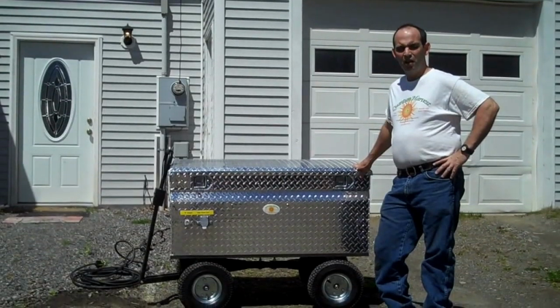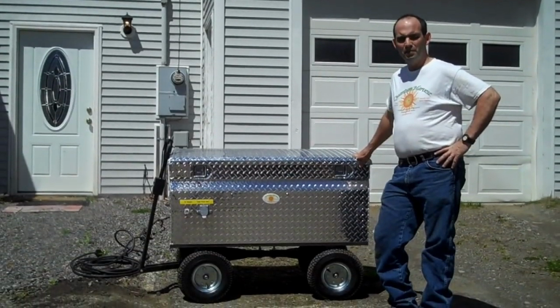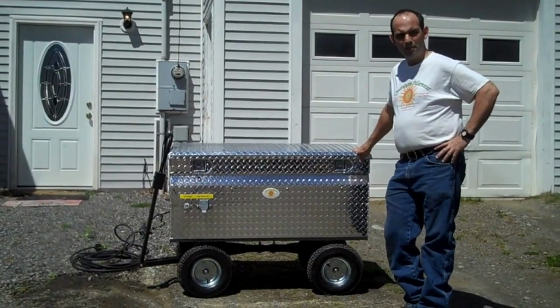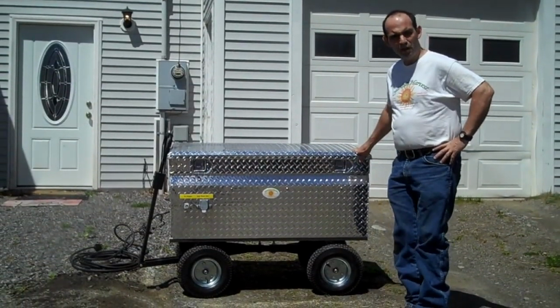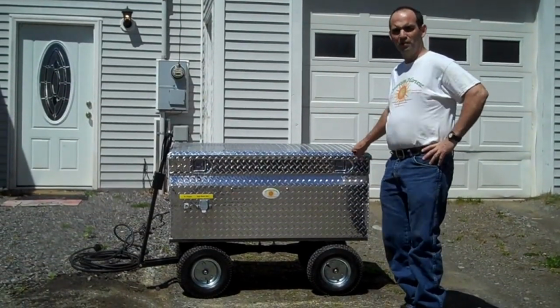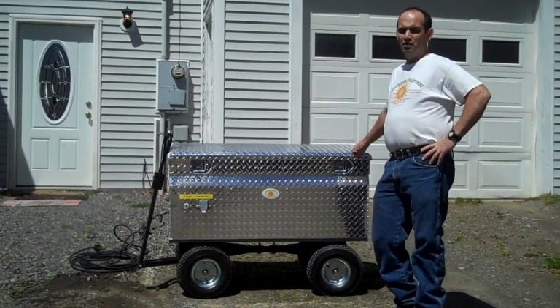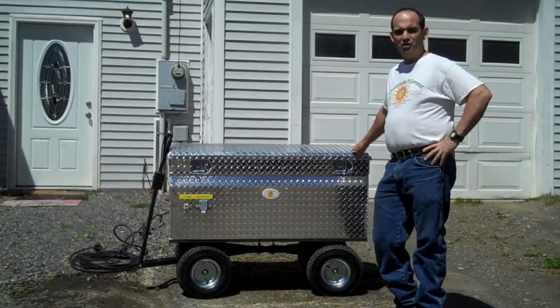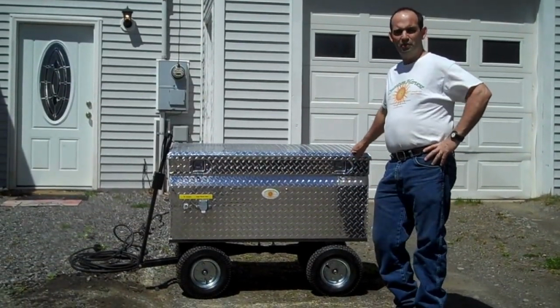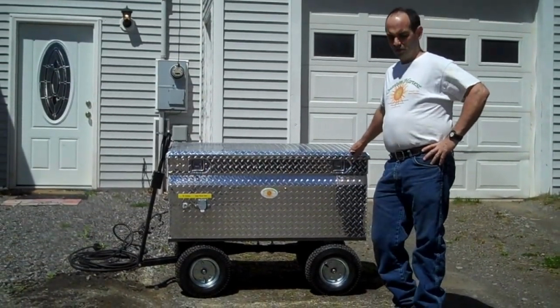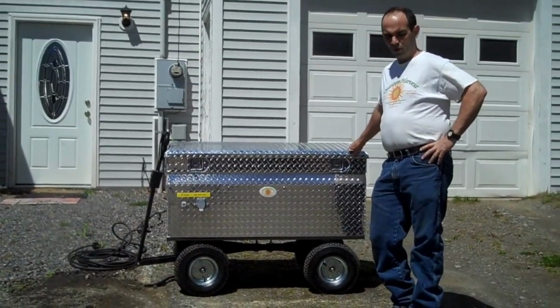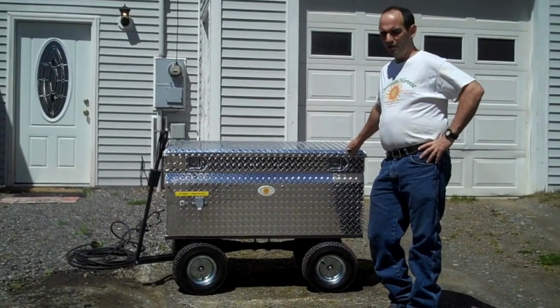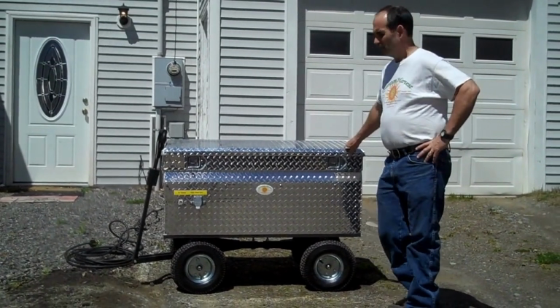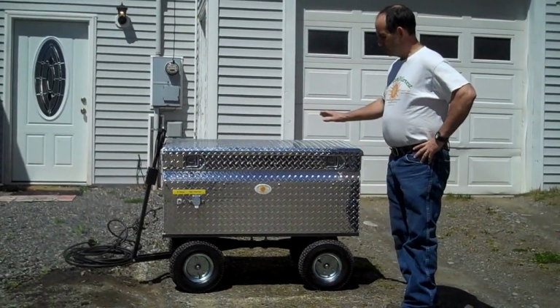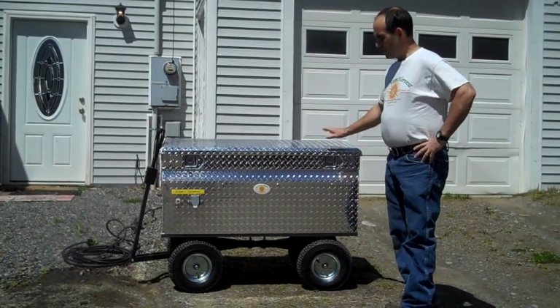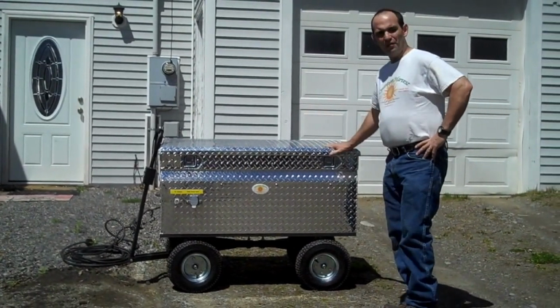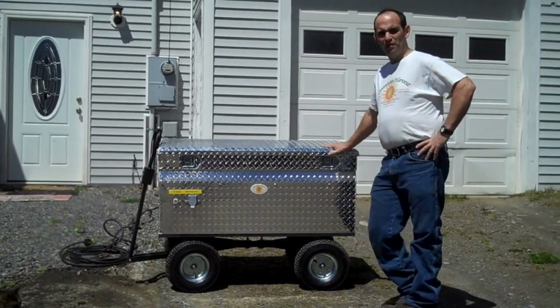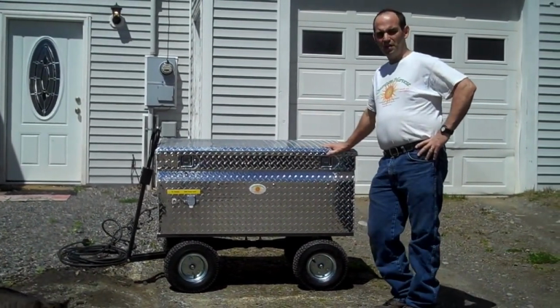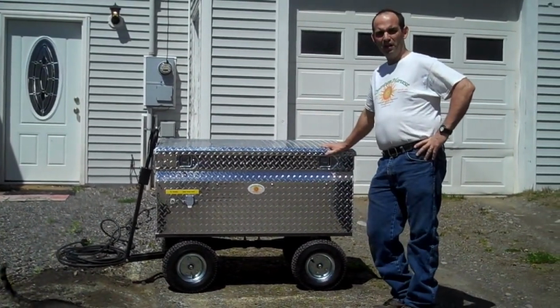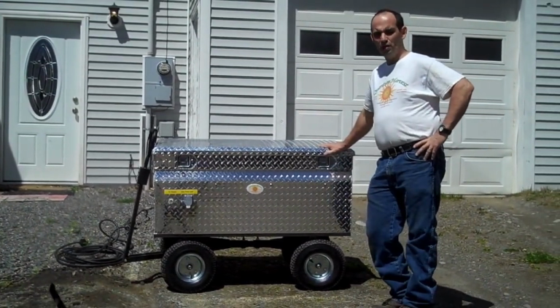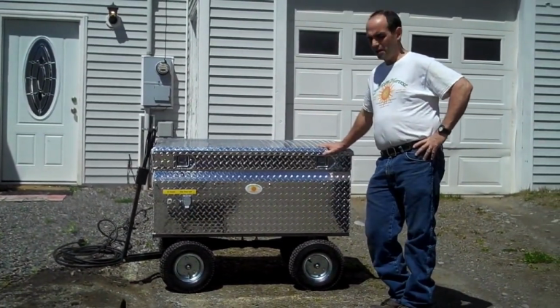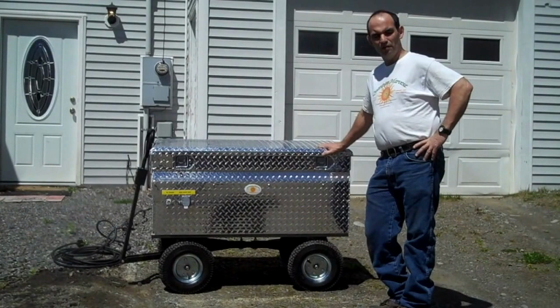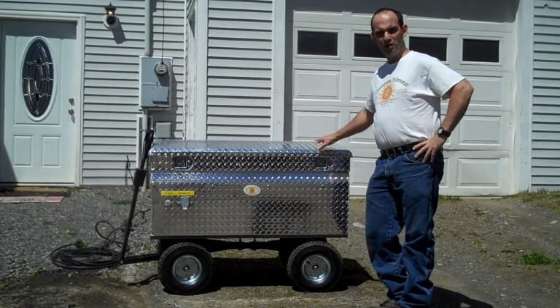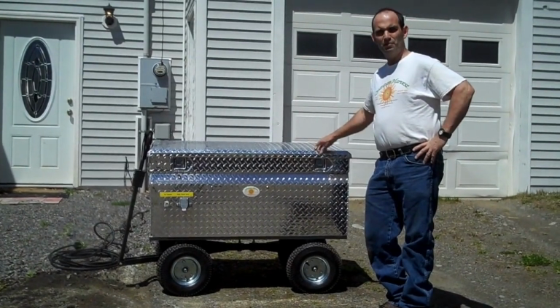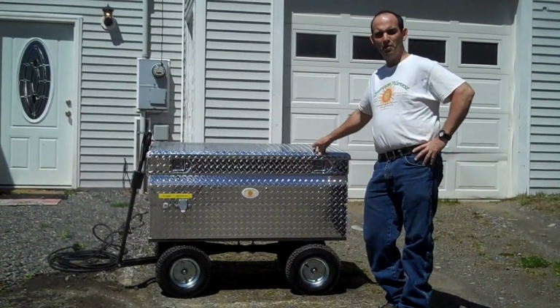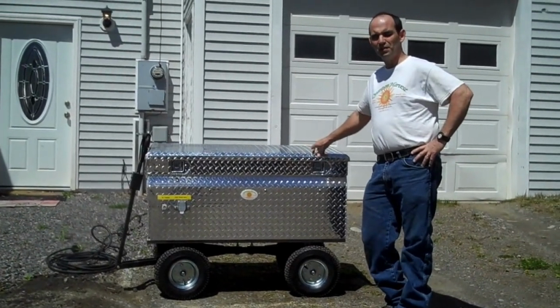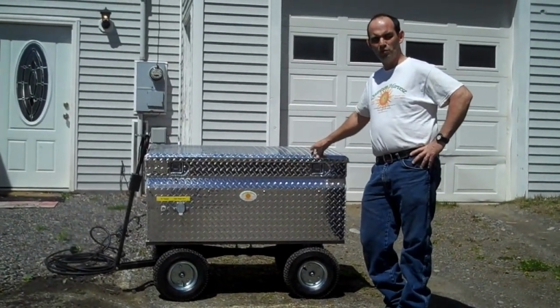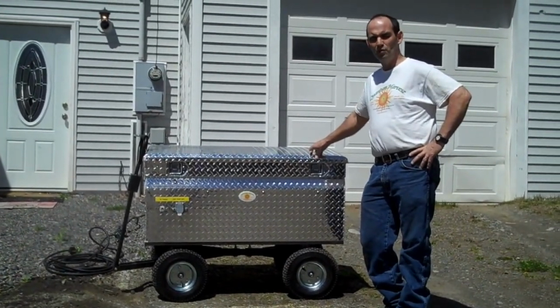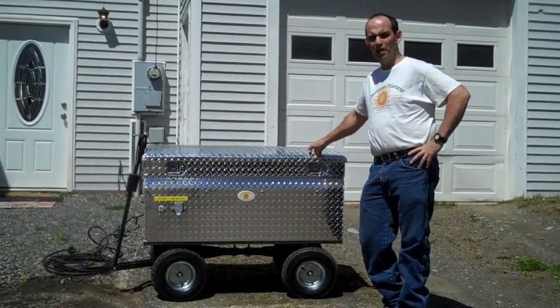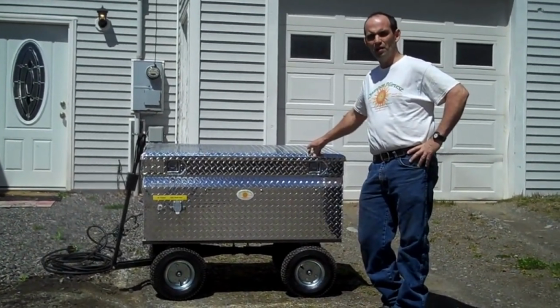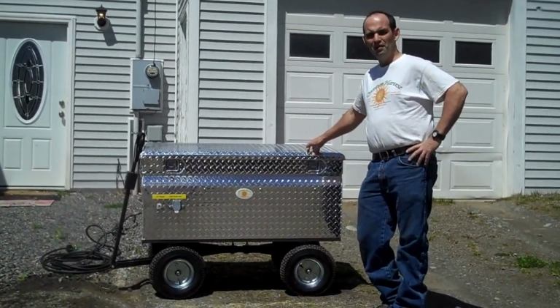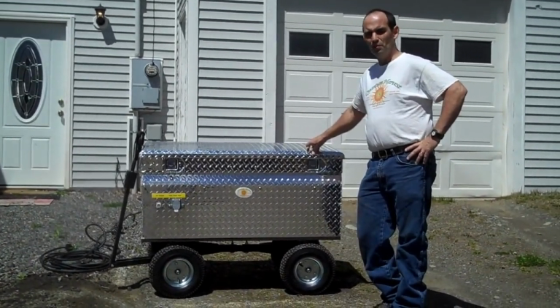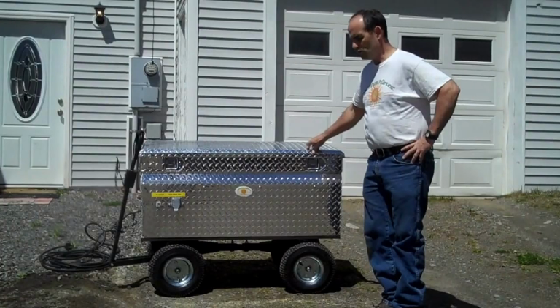Hello, my name is Gary Tibbetts. I'm the owner and chief engineer of Quantum Harvest. This is my Model 5000. This is the next to the largest one that we make. The next size bigger is the Model 6000, which we also have a YouTube video of.